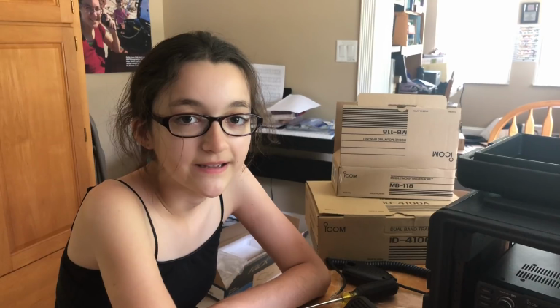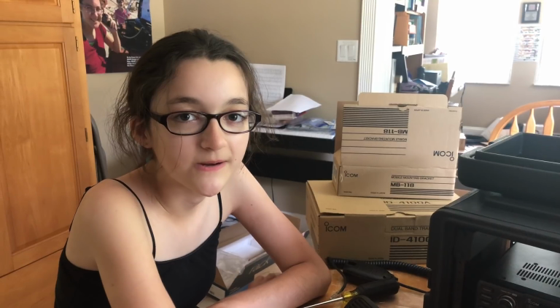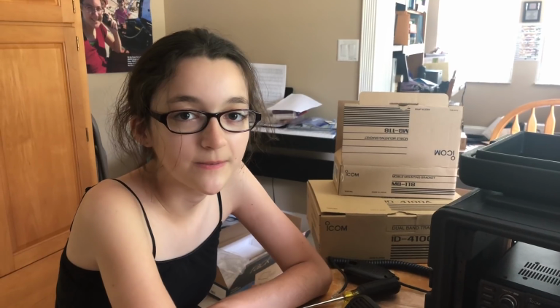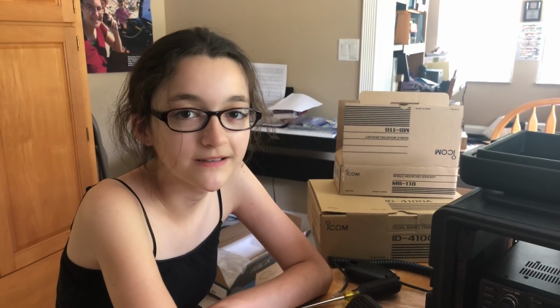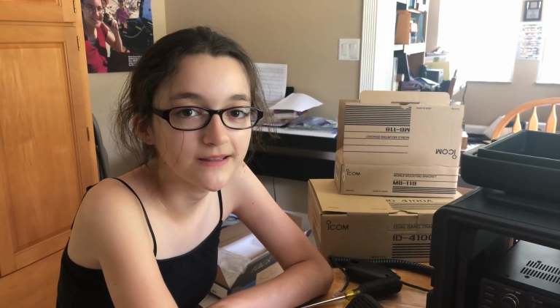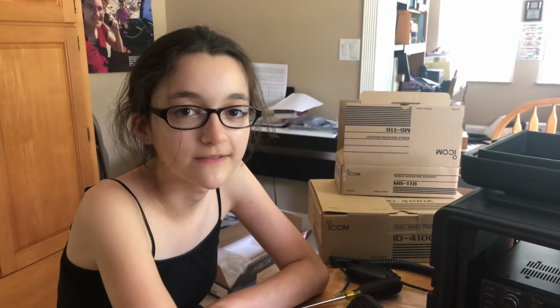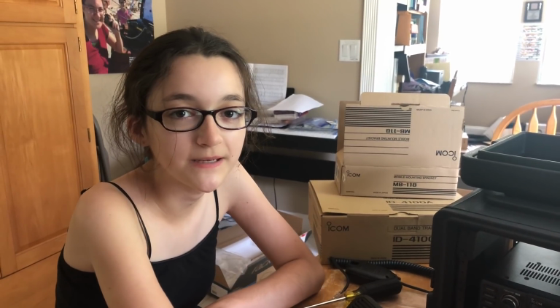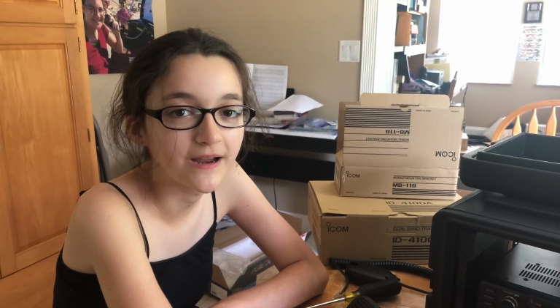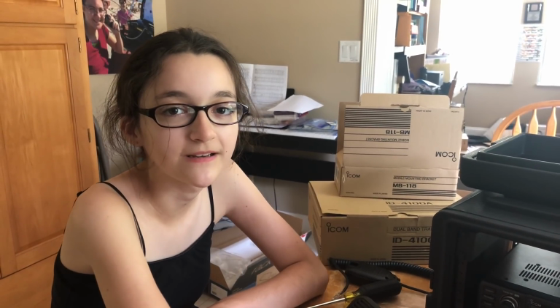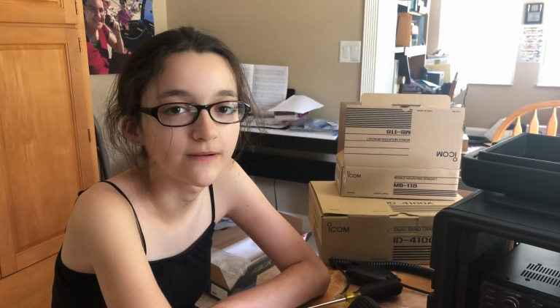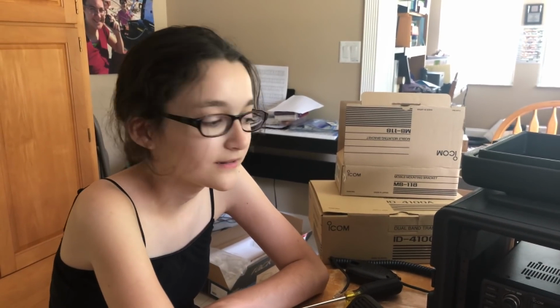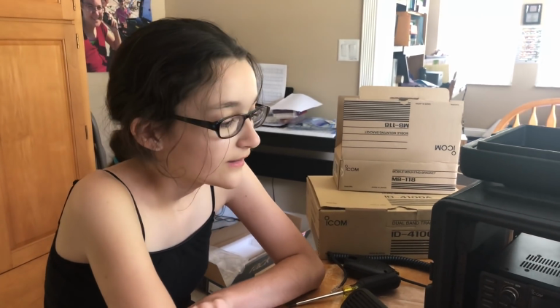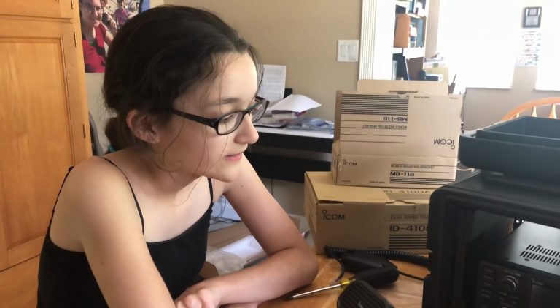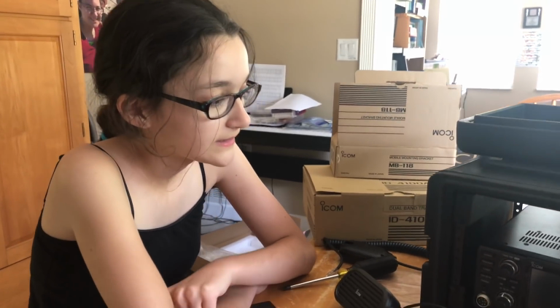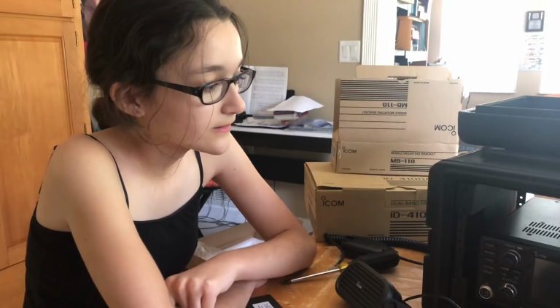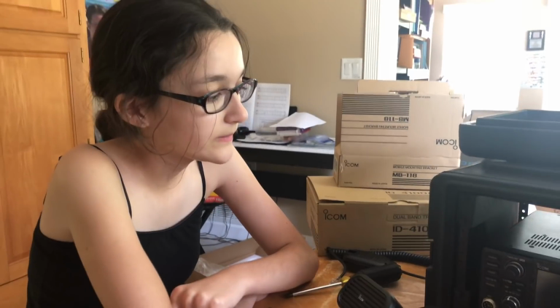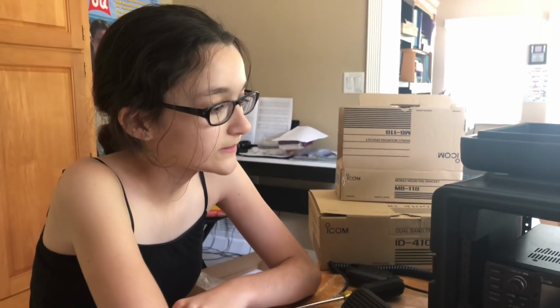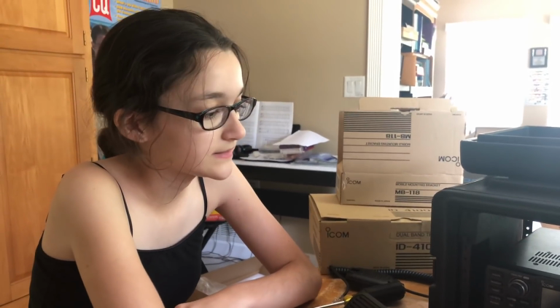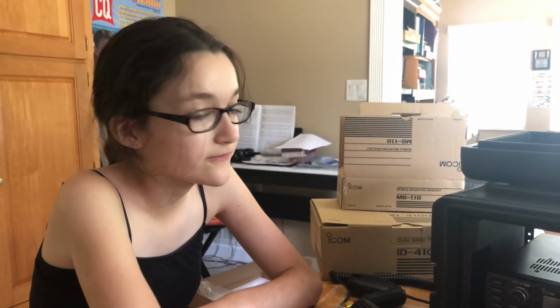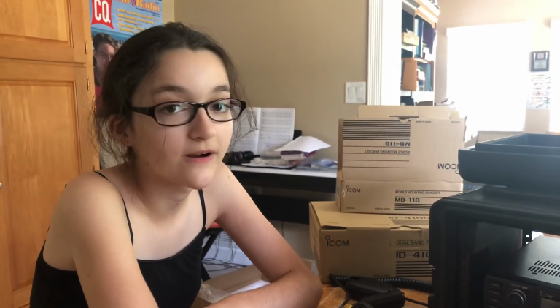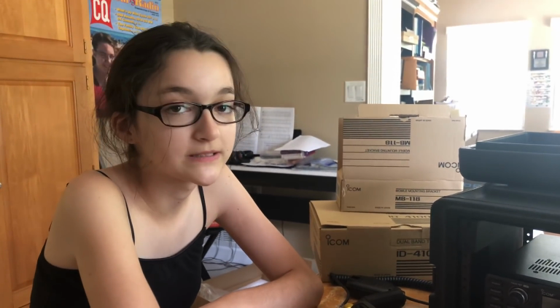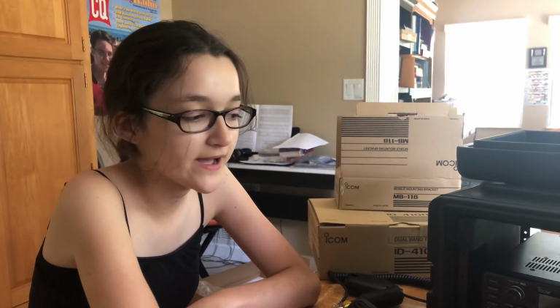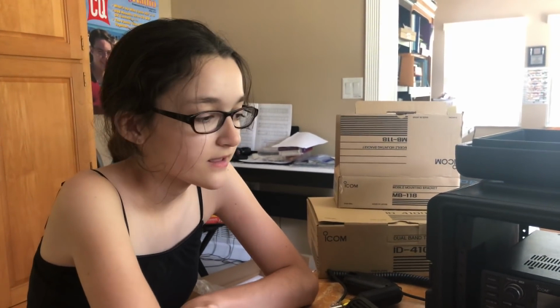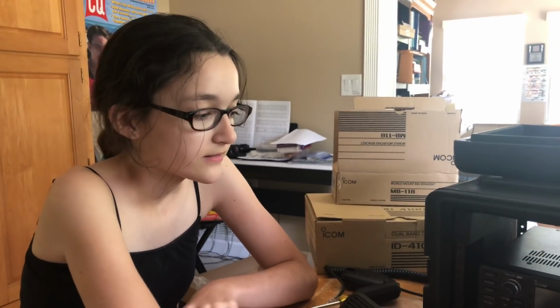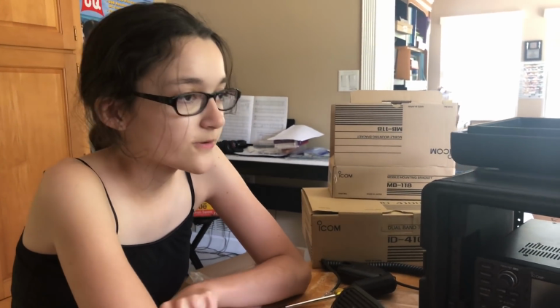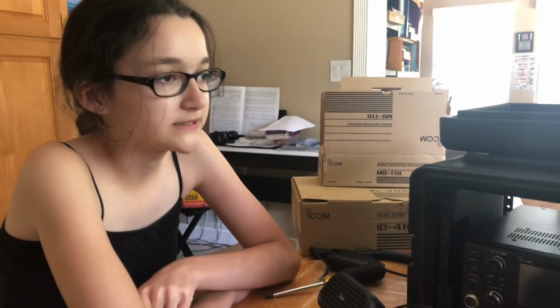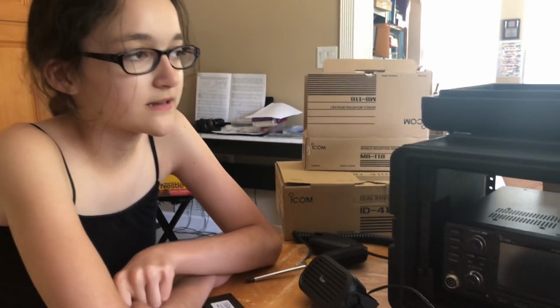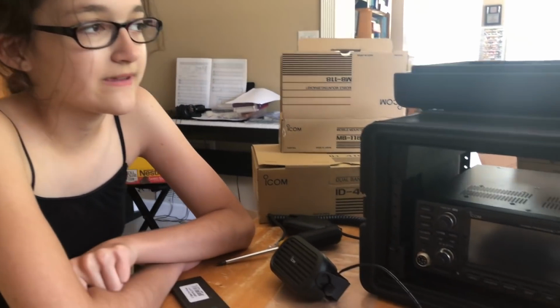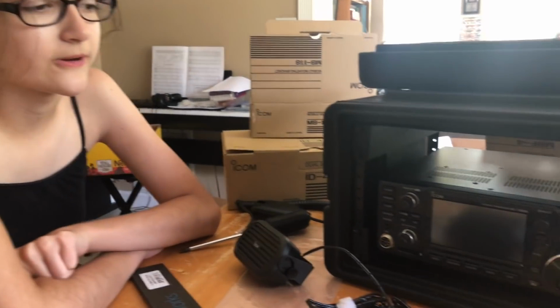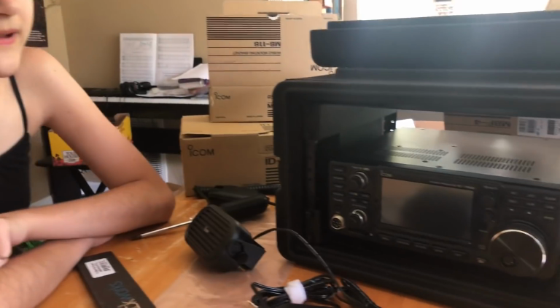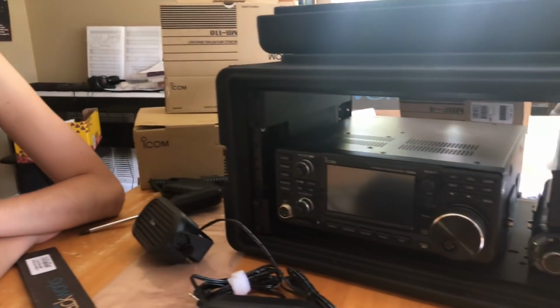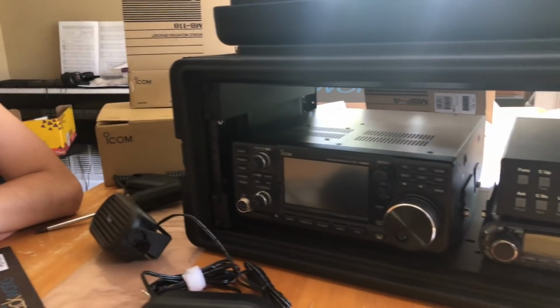Hi, I'm Hope, November Delta to Lima, and welcome to hamradio.world. Today we're going to be showing you the setup for our newest gold box. This gold box is going to be for going out in the field.